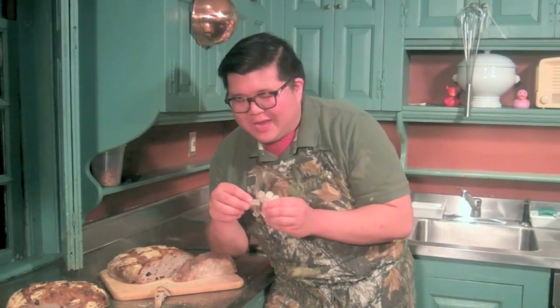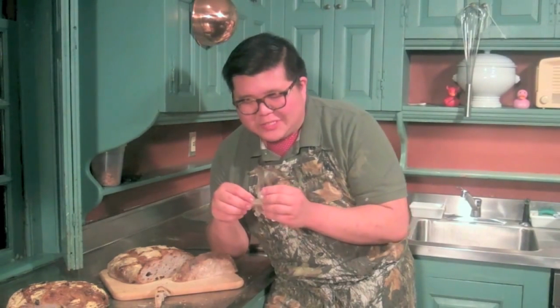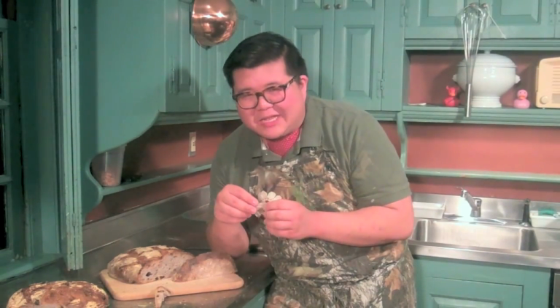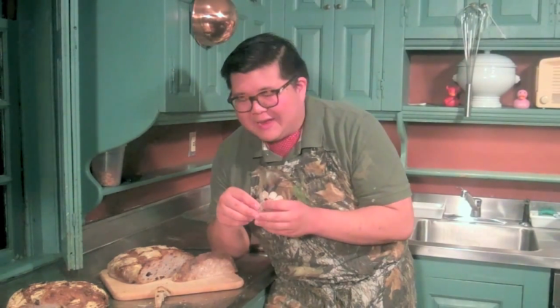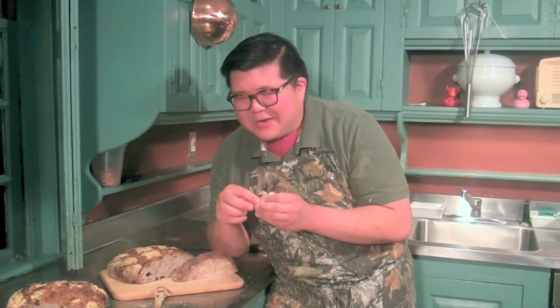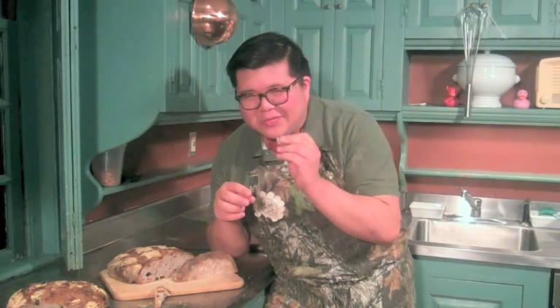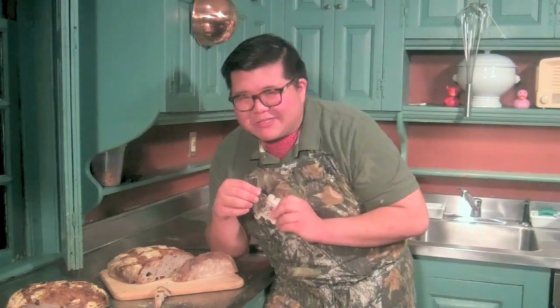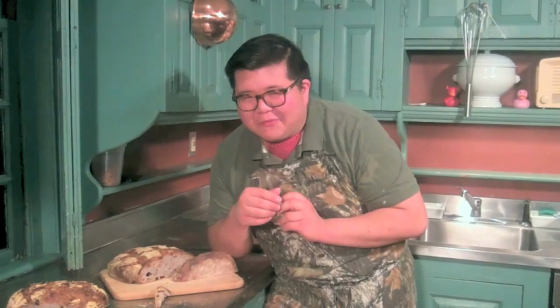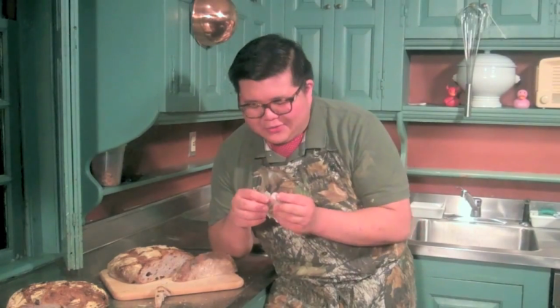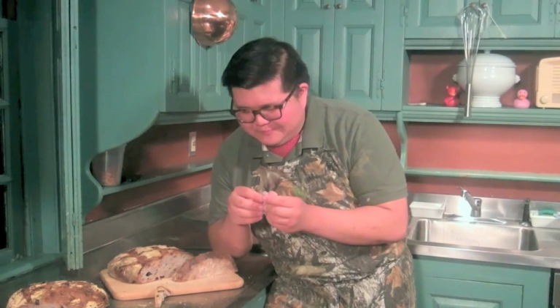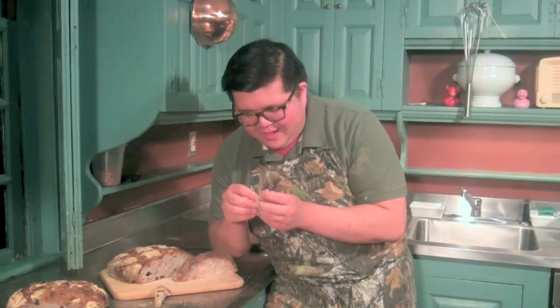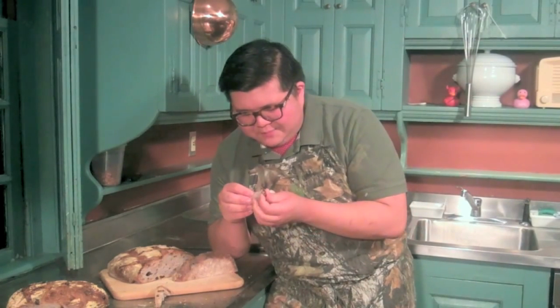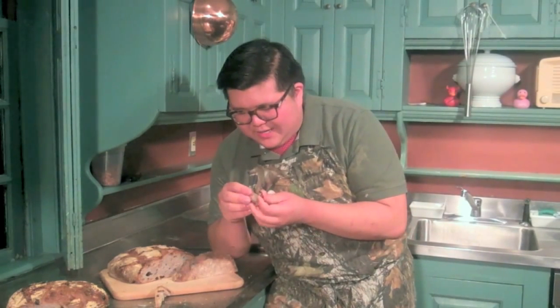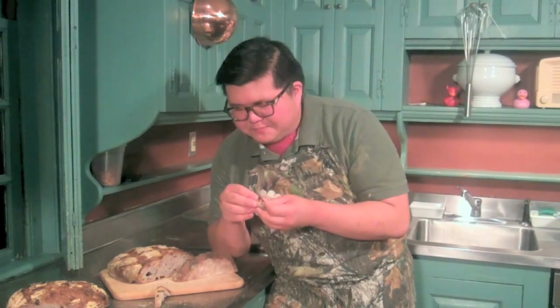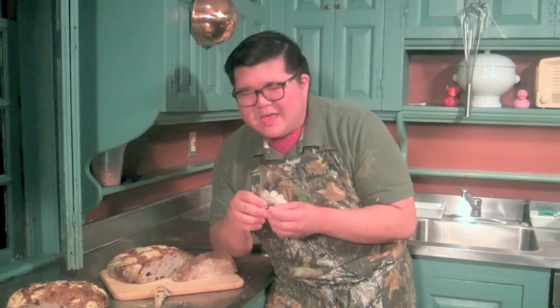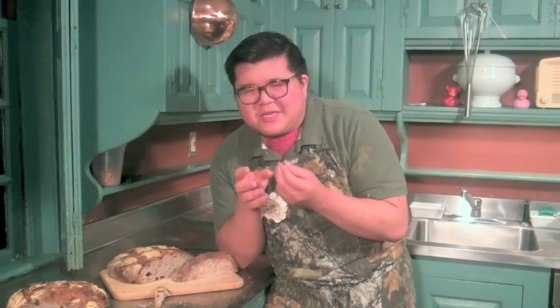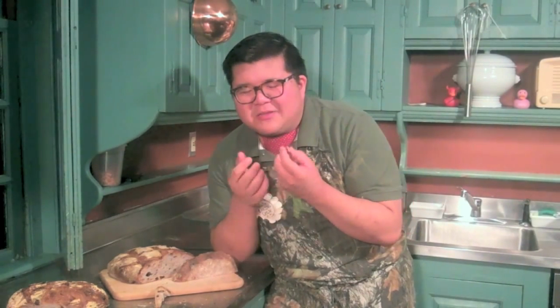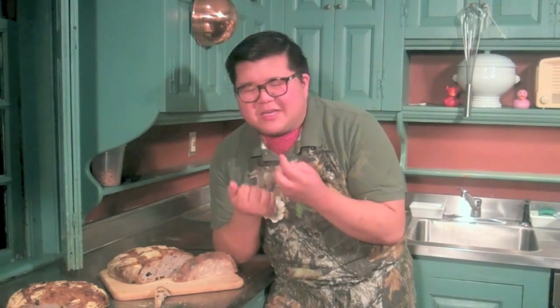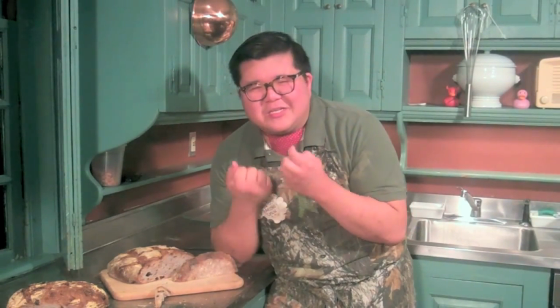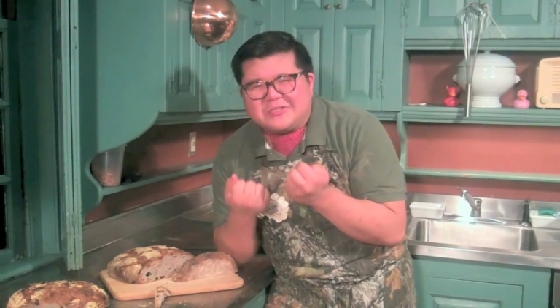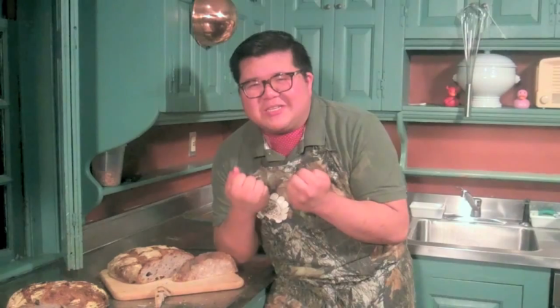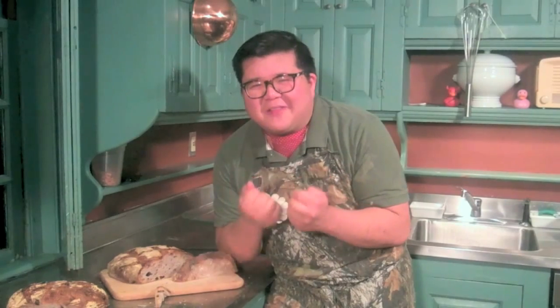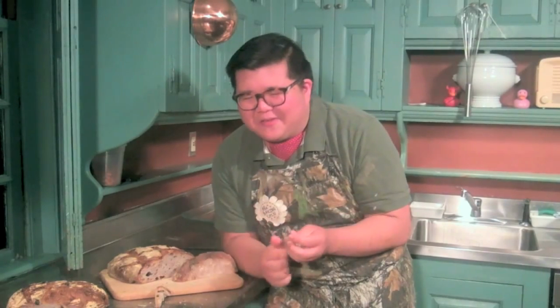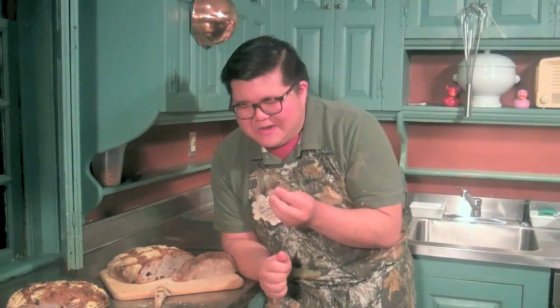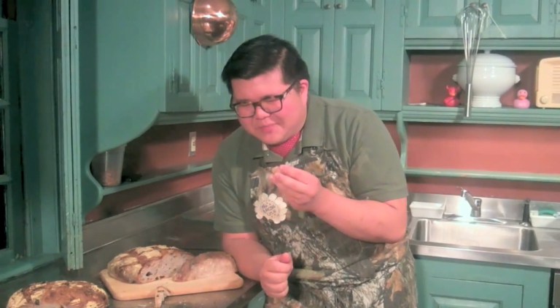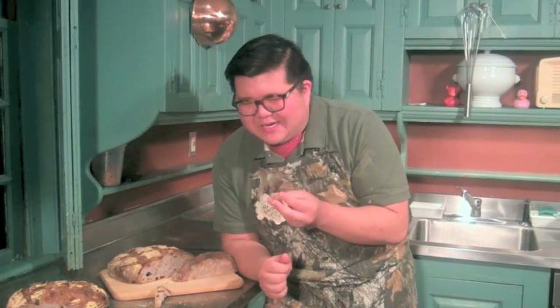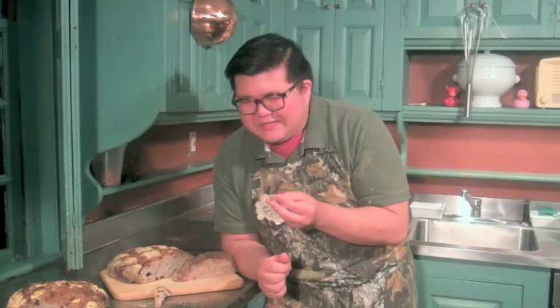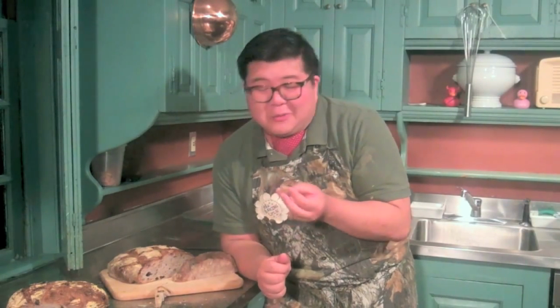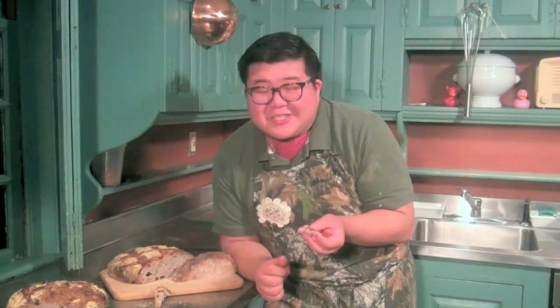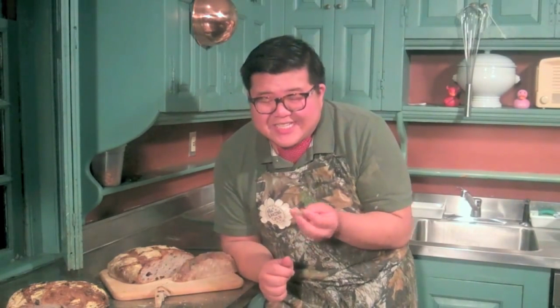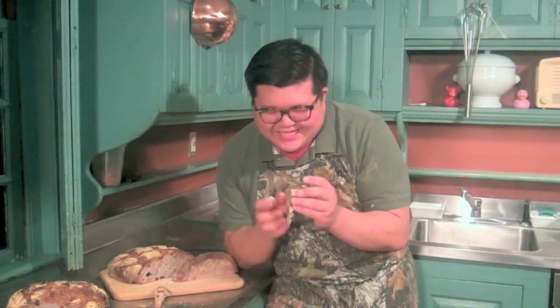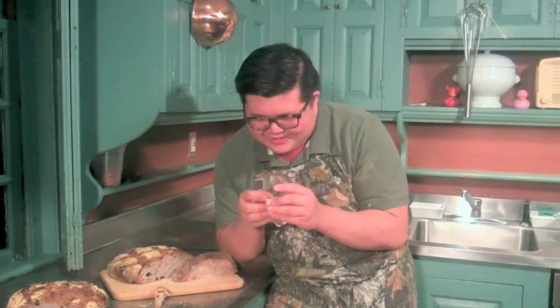I know I say that a lot, but I do think this is awfully good. The intense cheesy flavor is almost like Cheez-Its, actually.